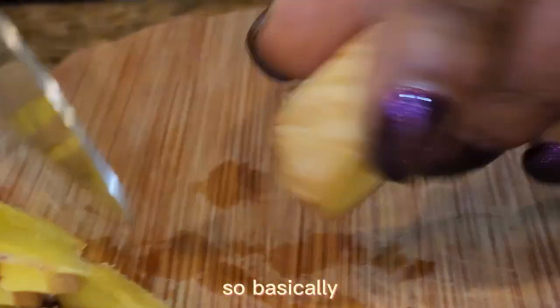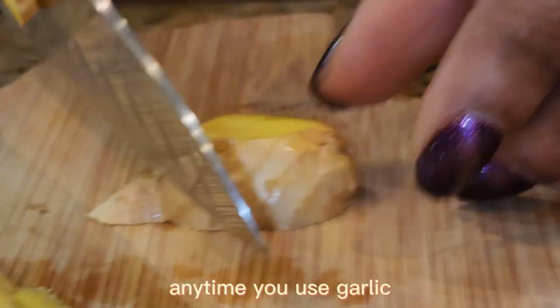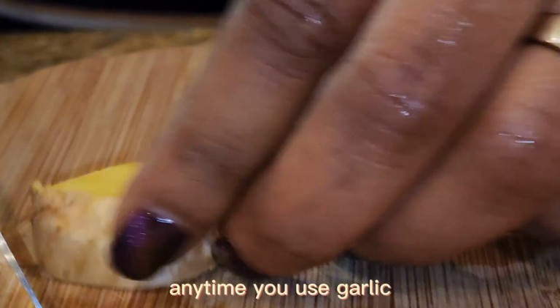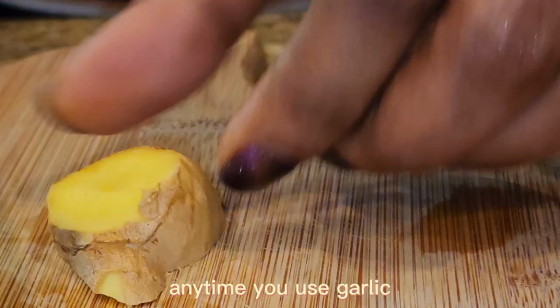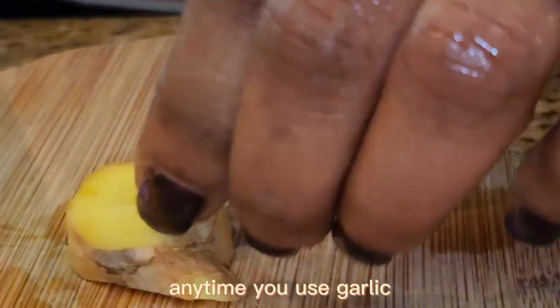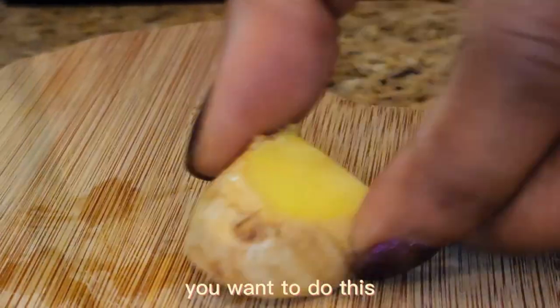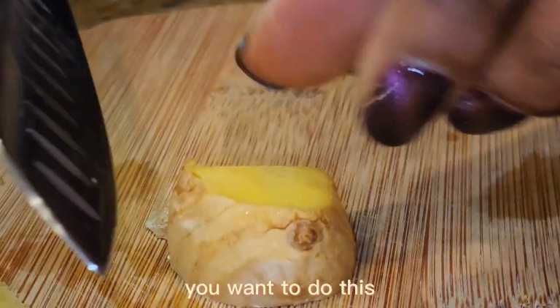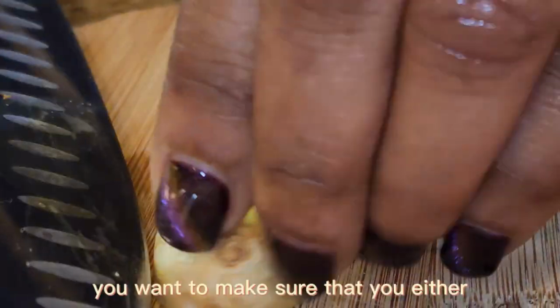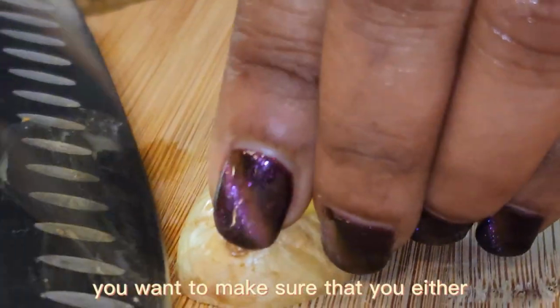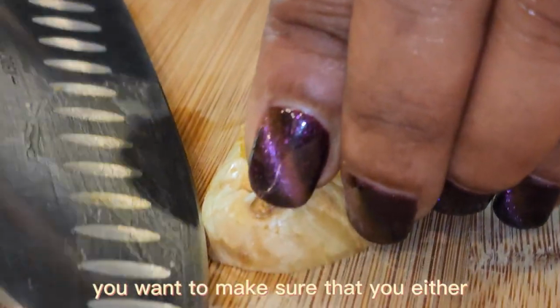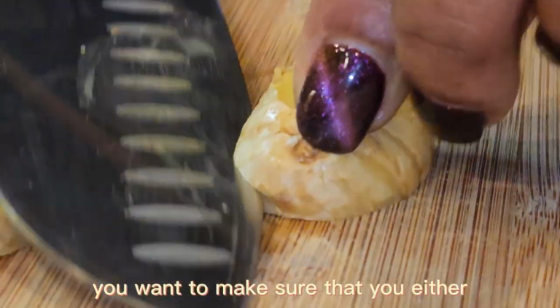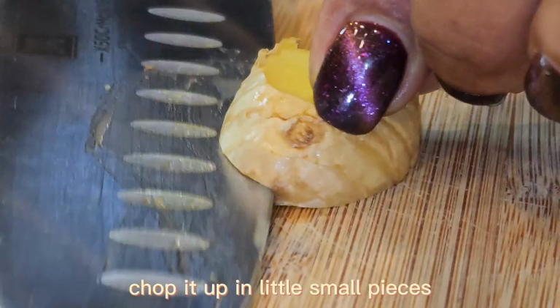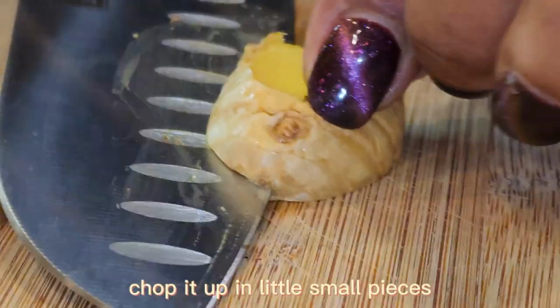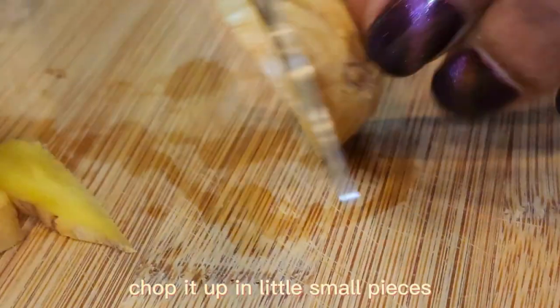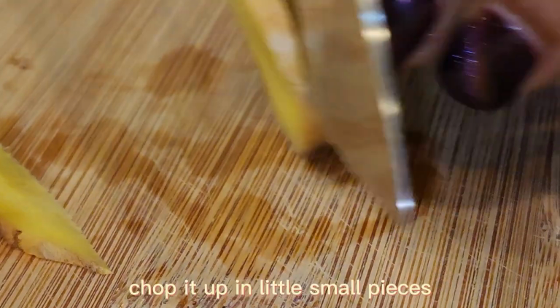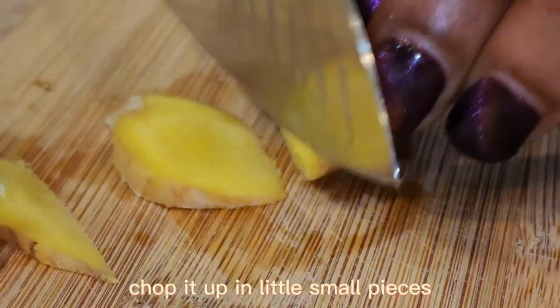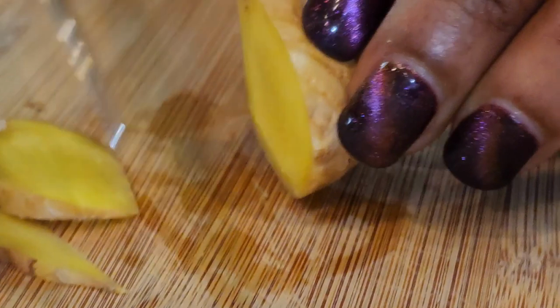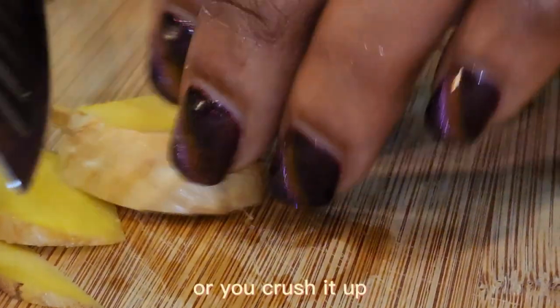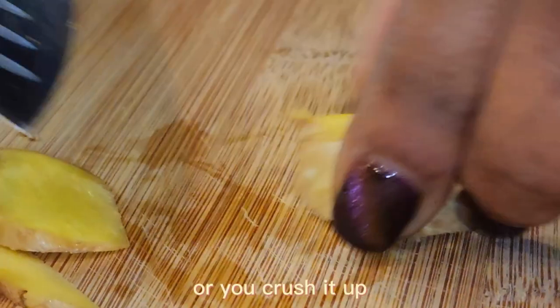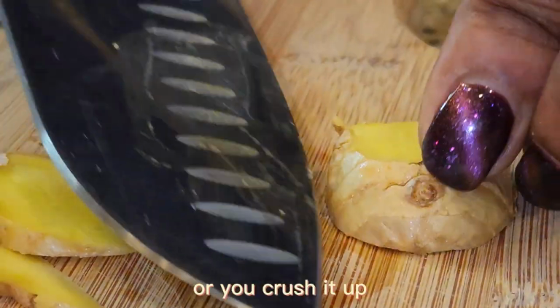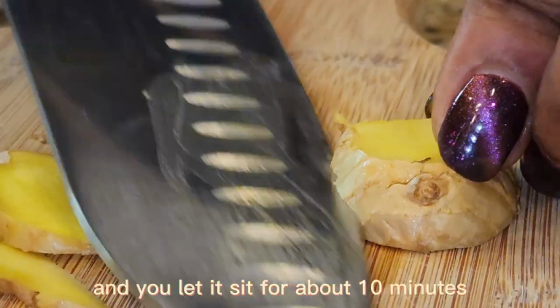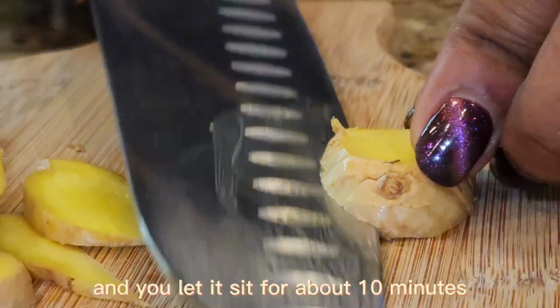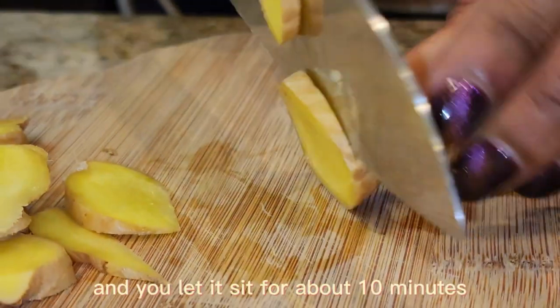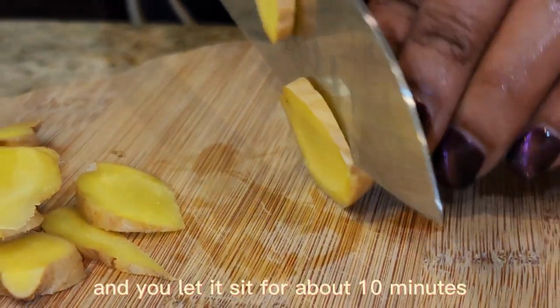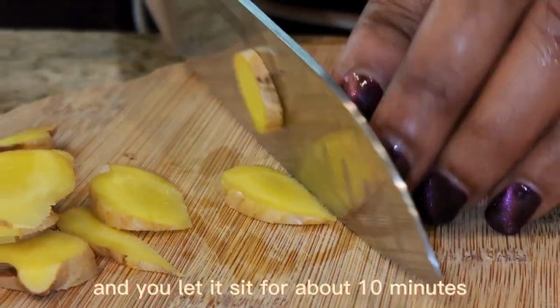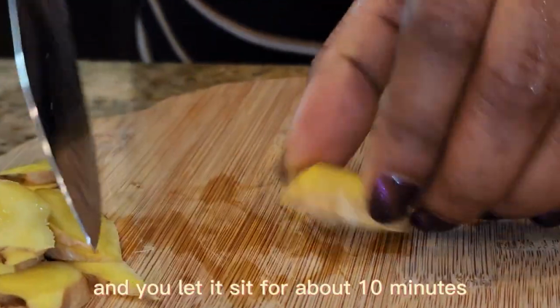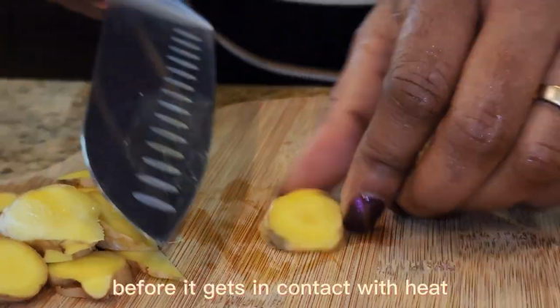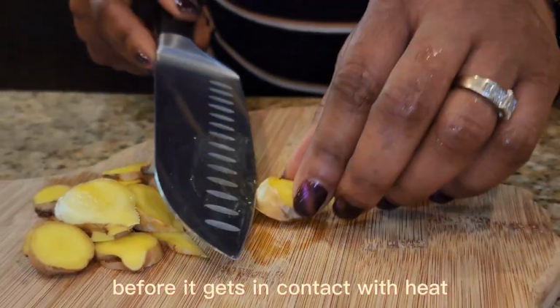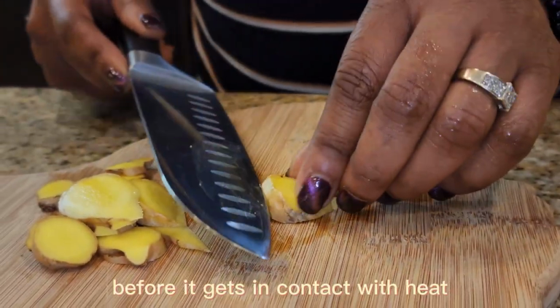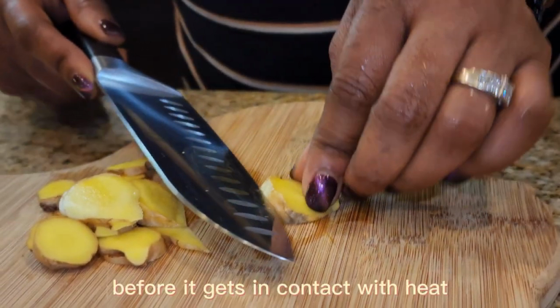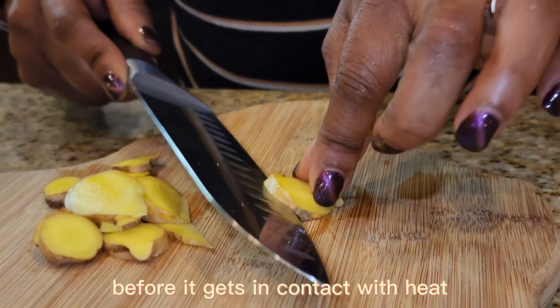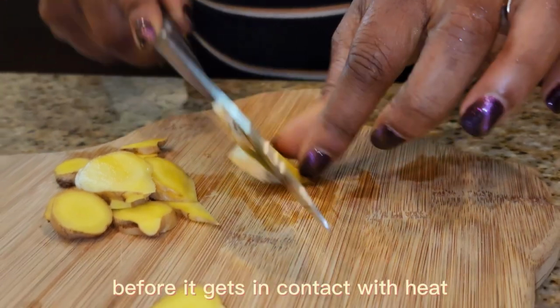So basically anytime you use garlic you want to do this — make sure that you either chop it up into small pieces or crush it up, and let it sit for about 10 minutes before it gets in contact with heat.